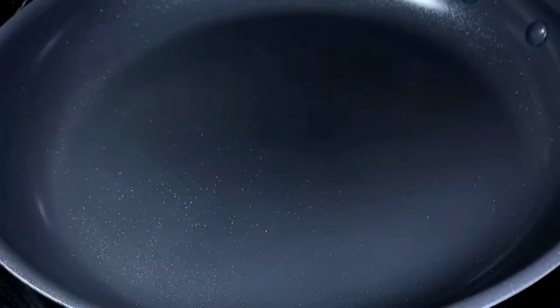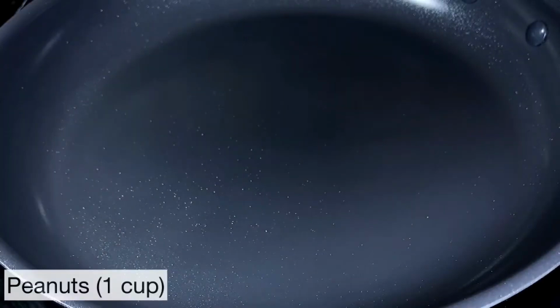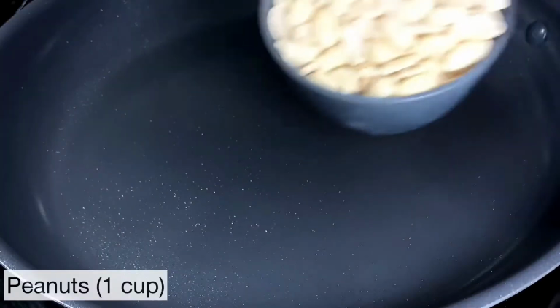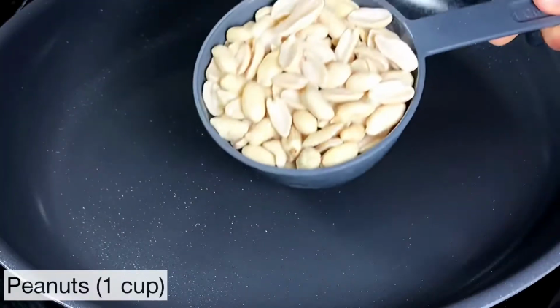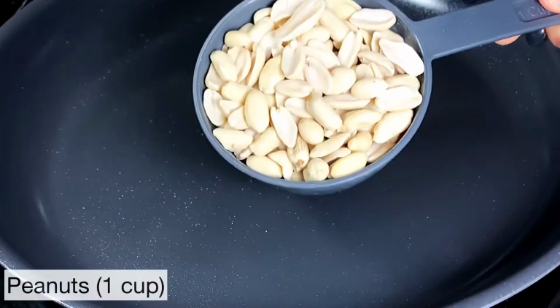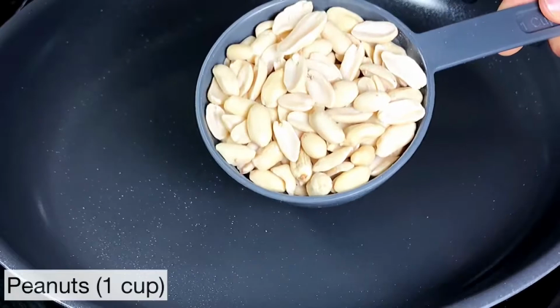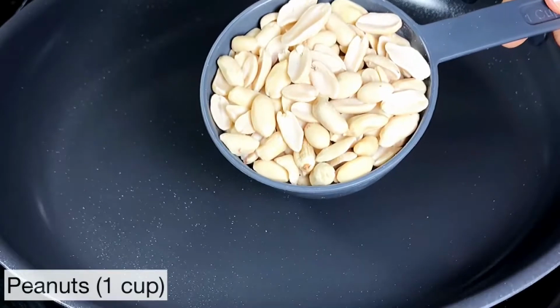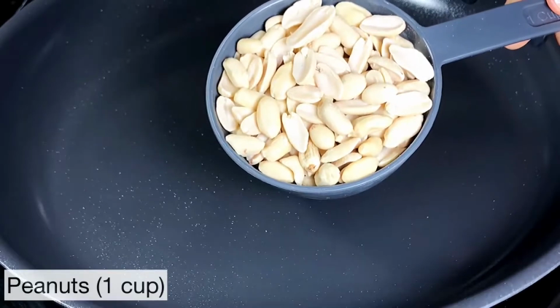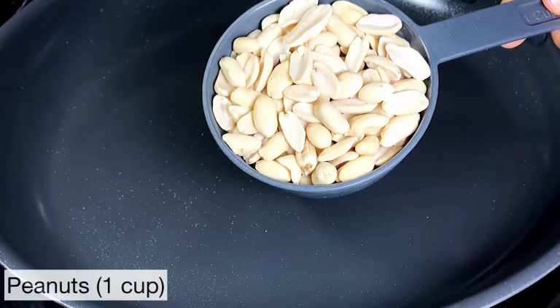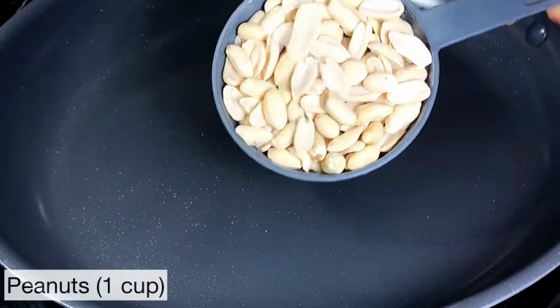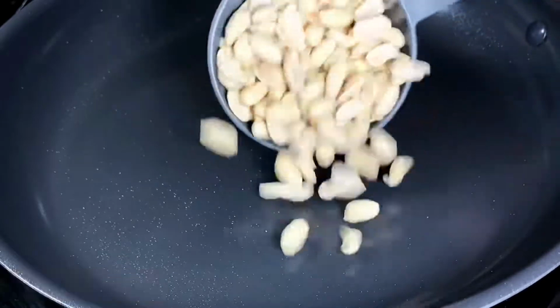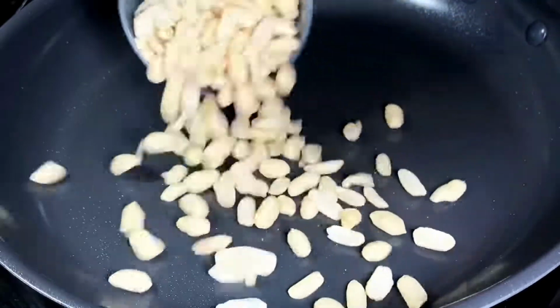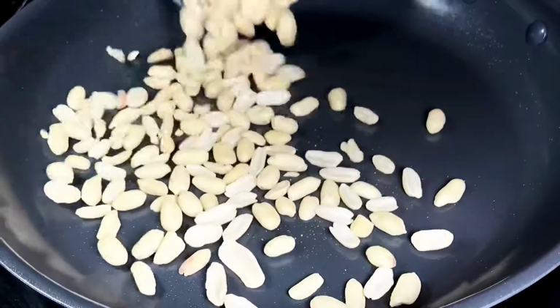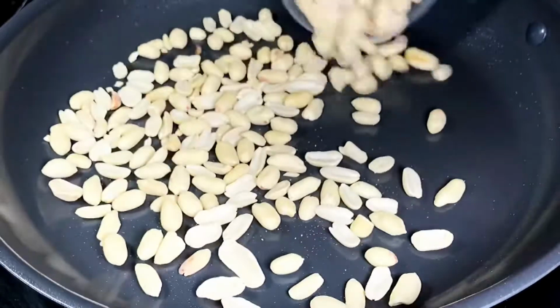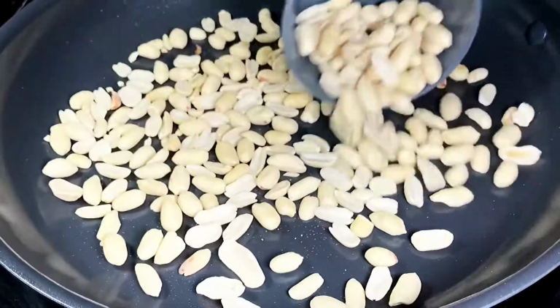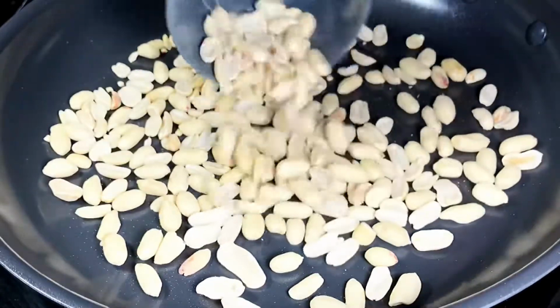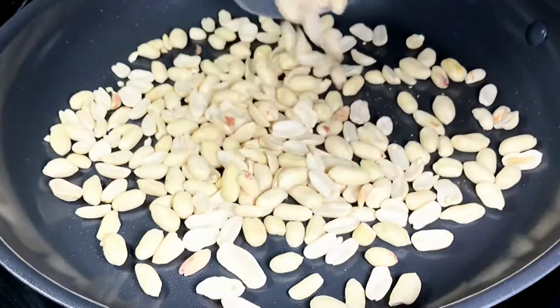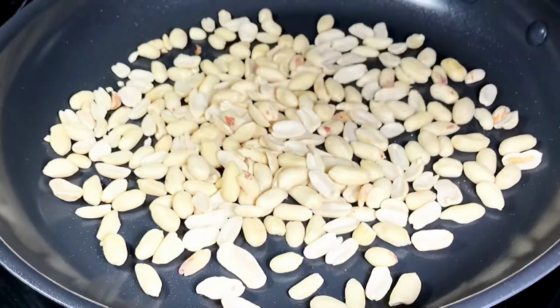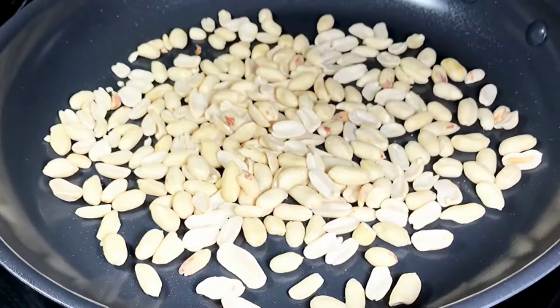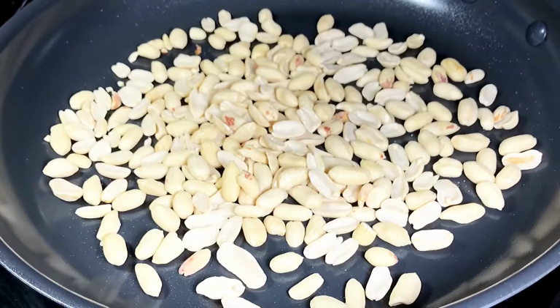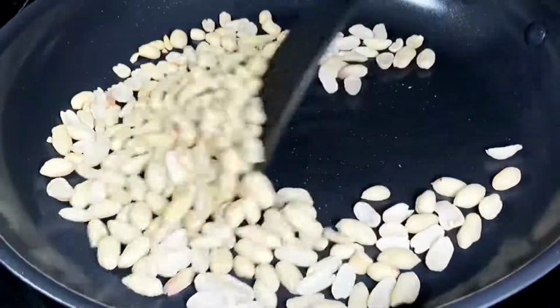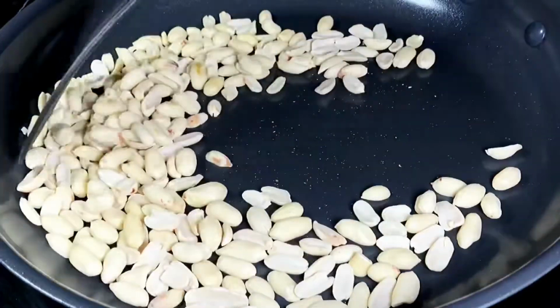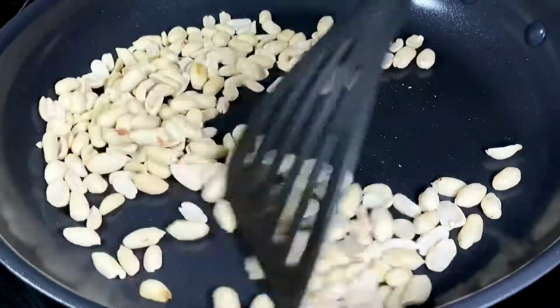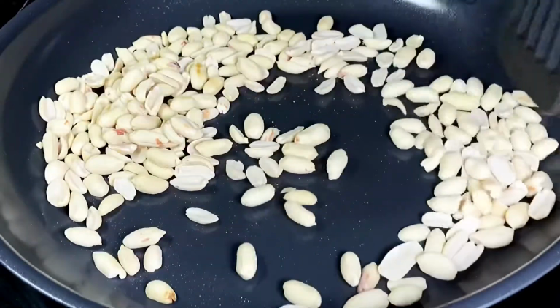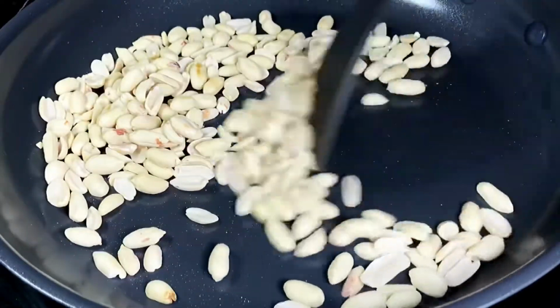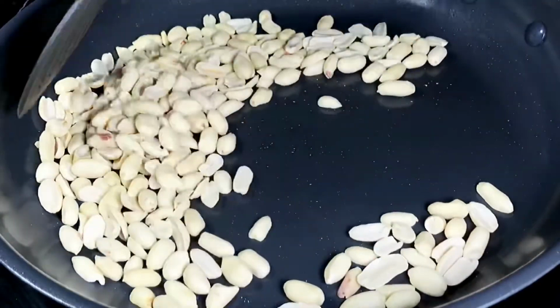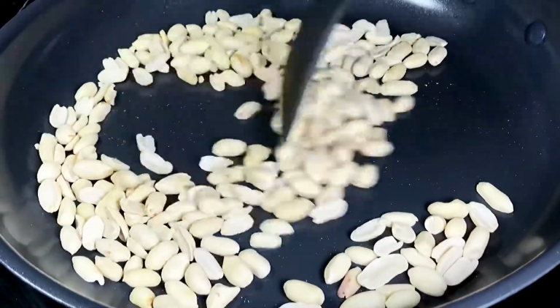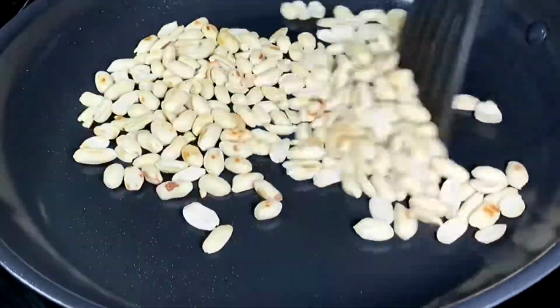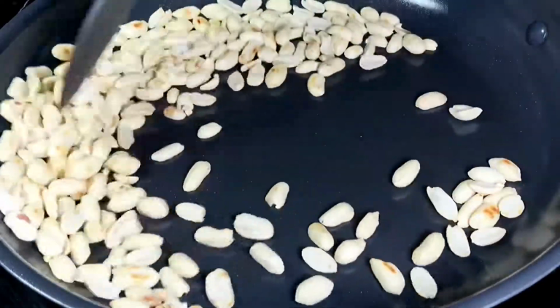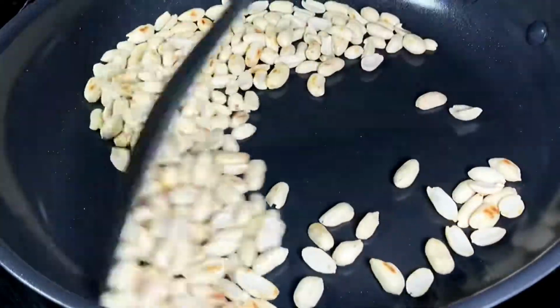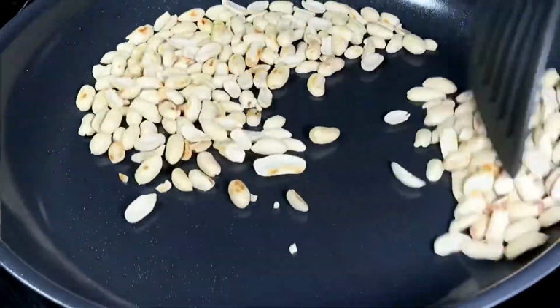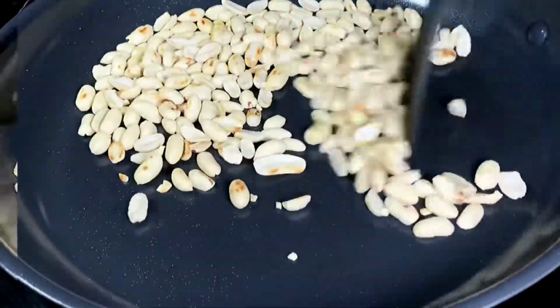We're going to start with one cup of peeled peanuts. We're going to roast them on medium heat until they are nice and golden brown. It should take approximately four to five minutes.